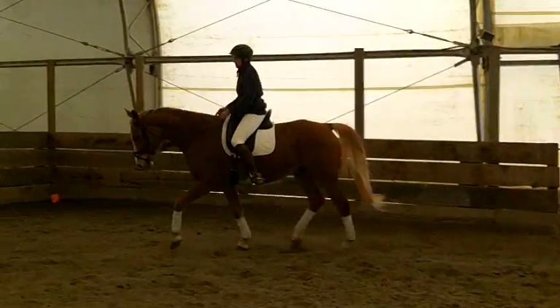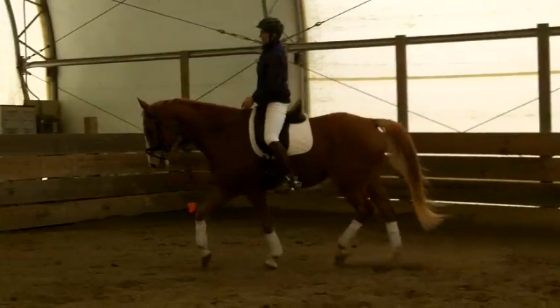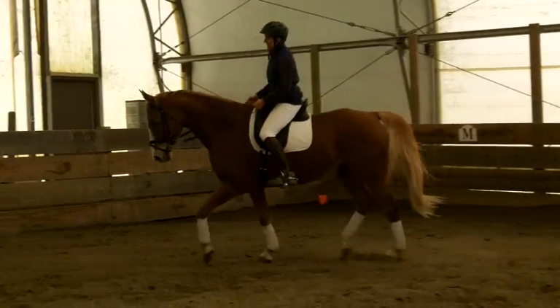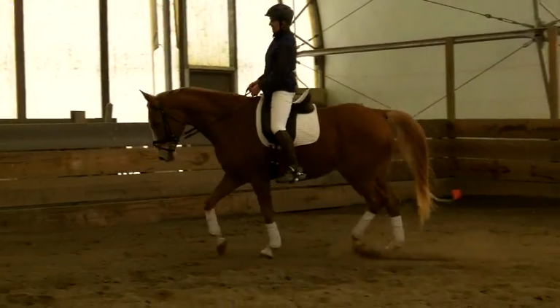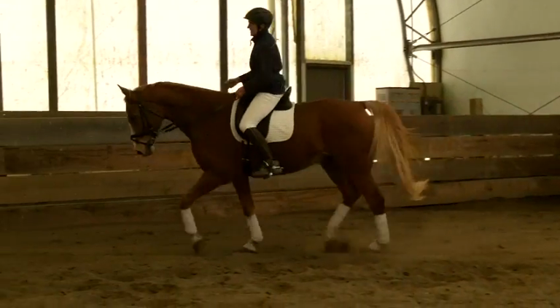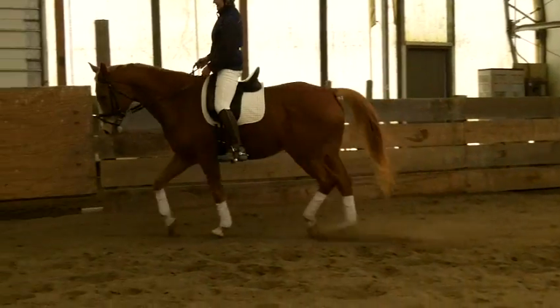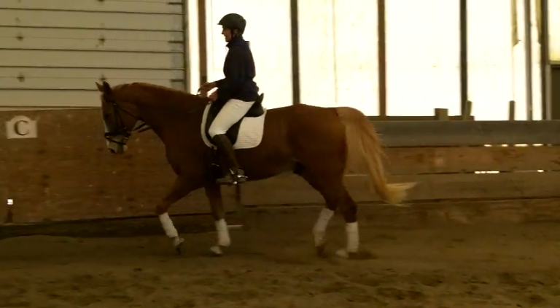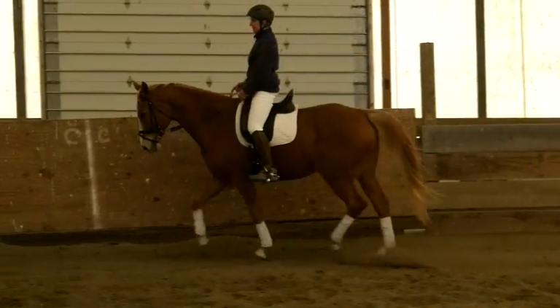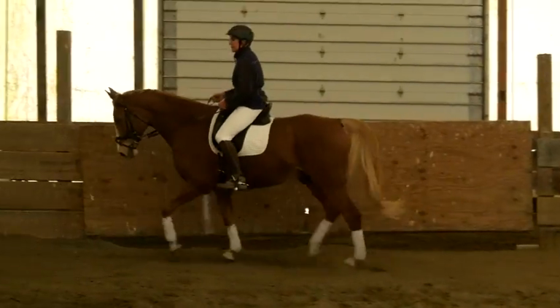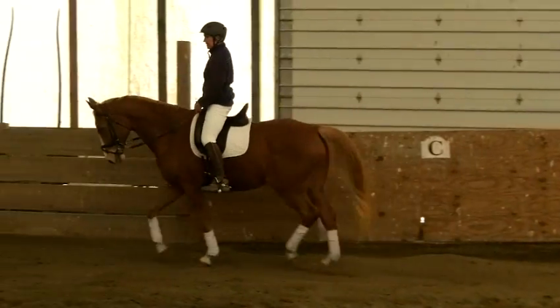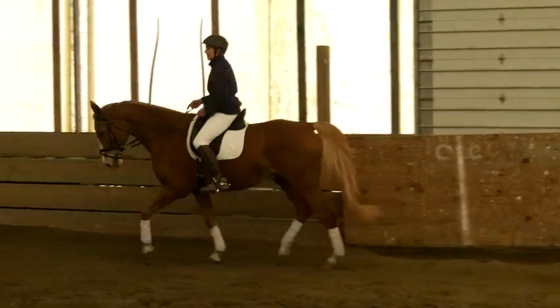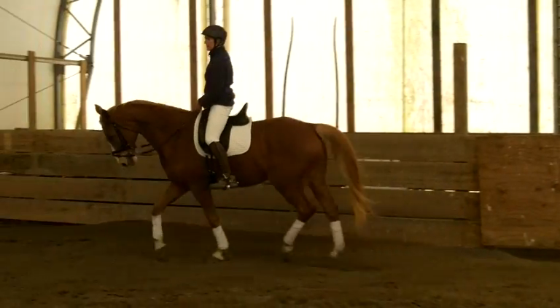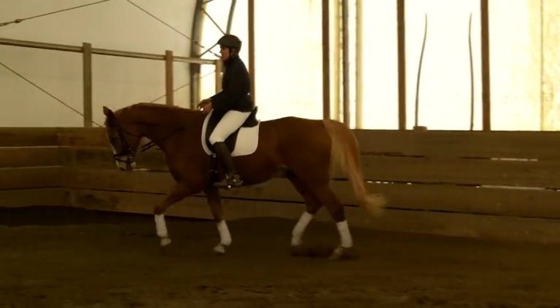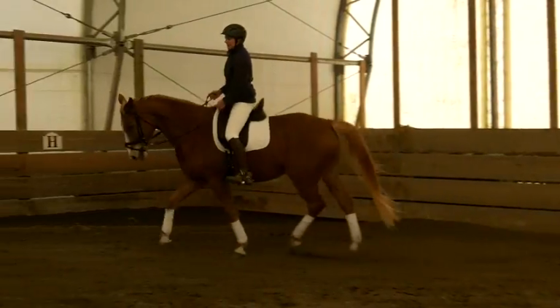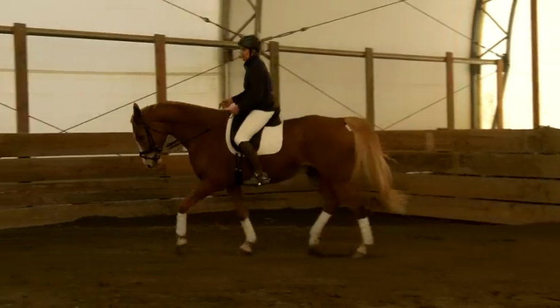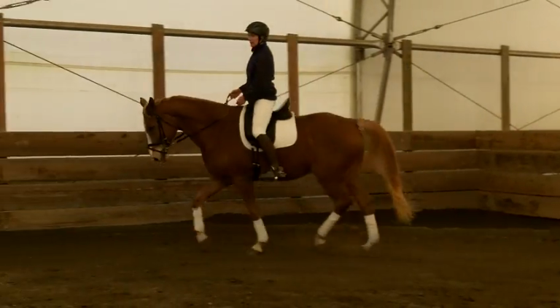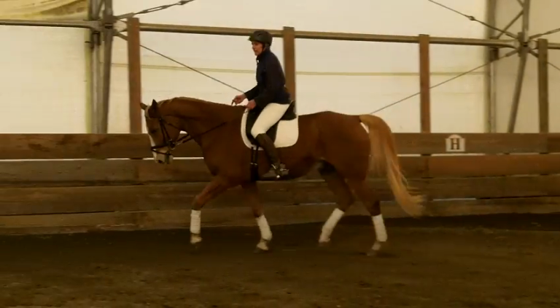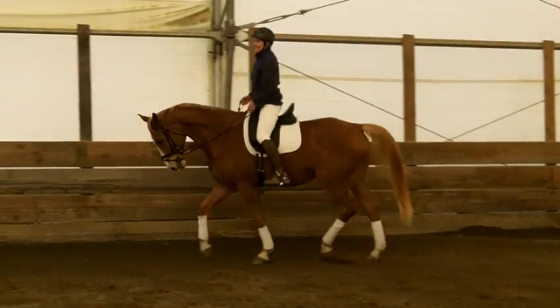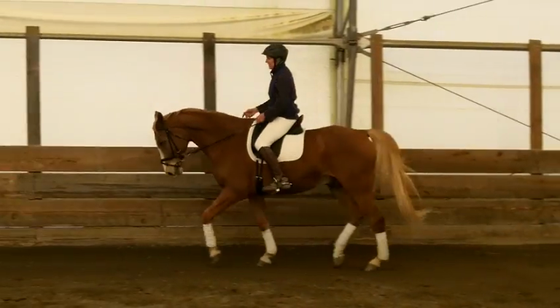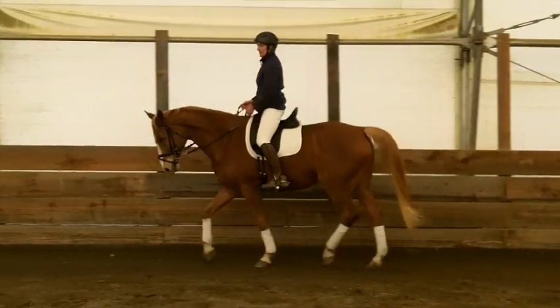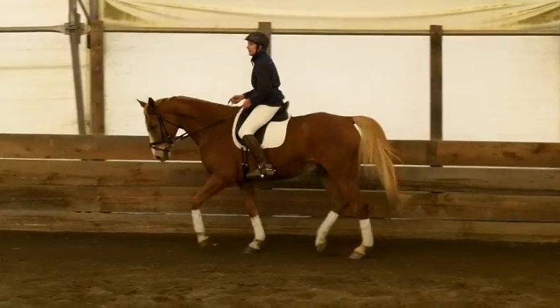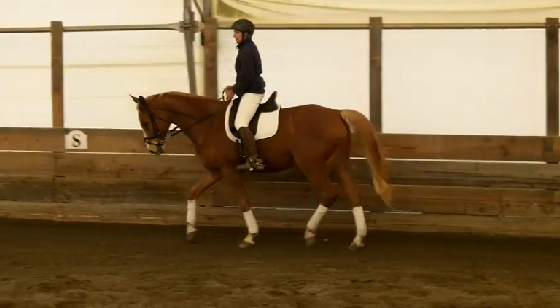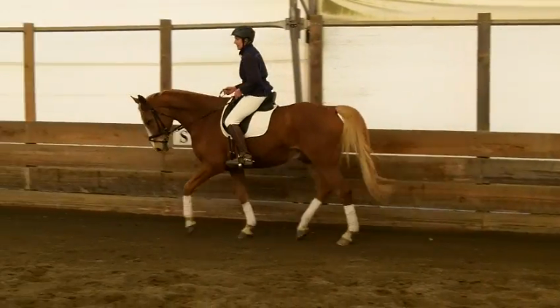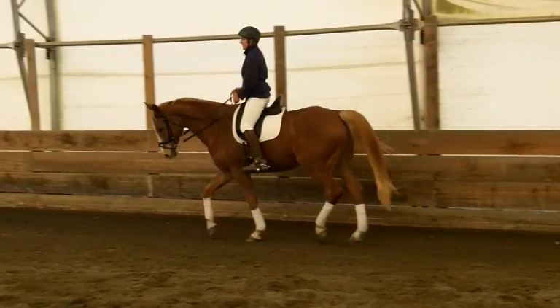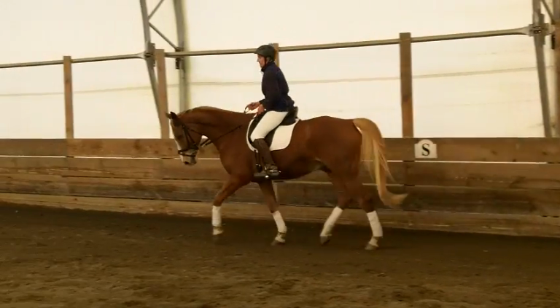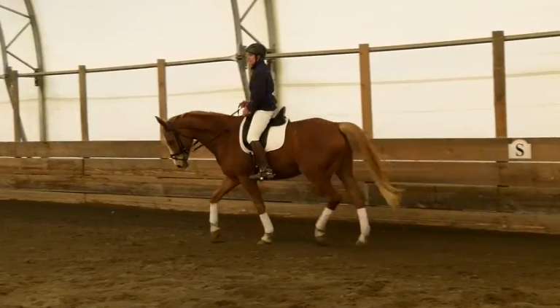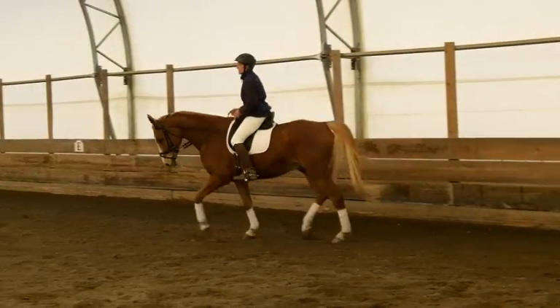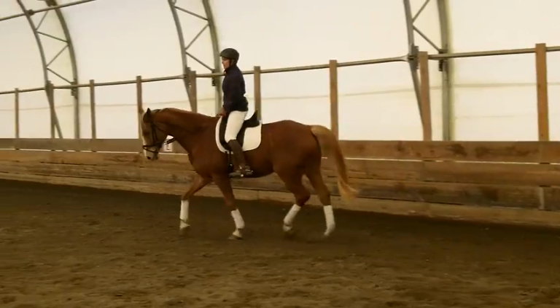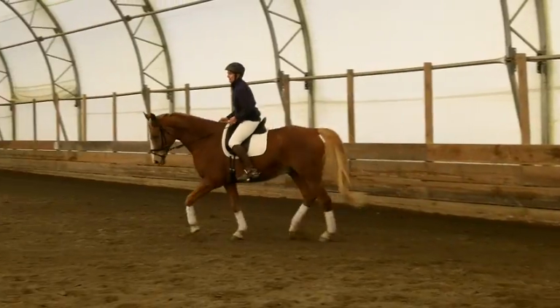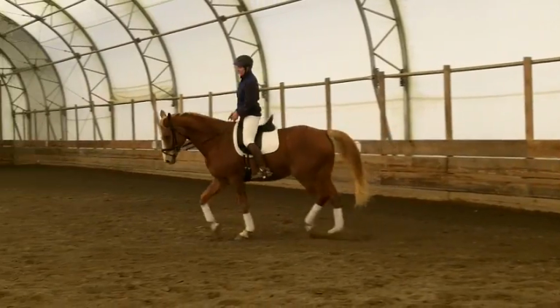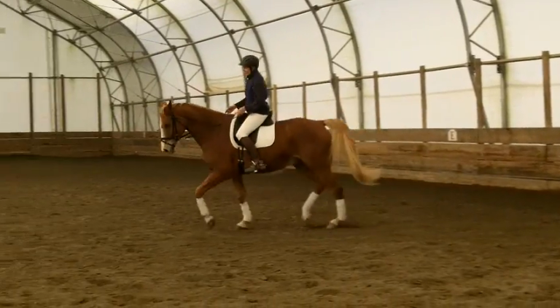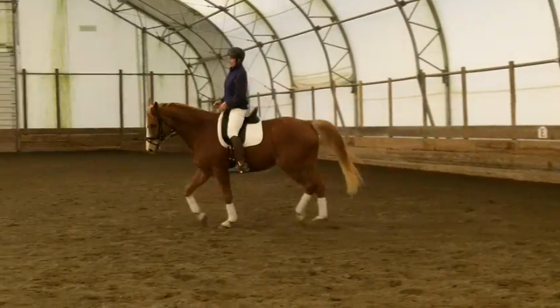Super, and push. Big trot. Power. There — the tempo didn't change, did it? But the power changed, huh? Outside hand low. Use your outside leg a little to help there.